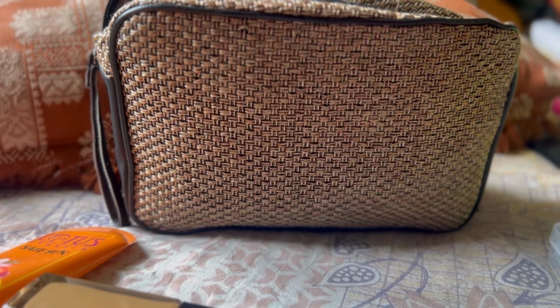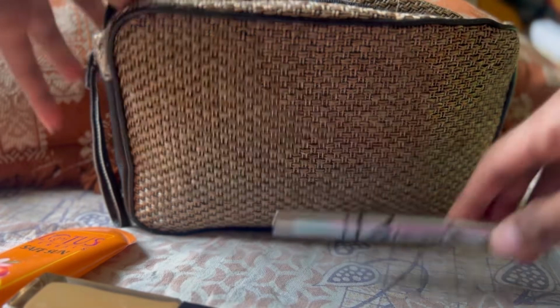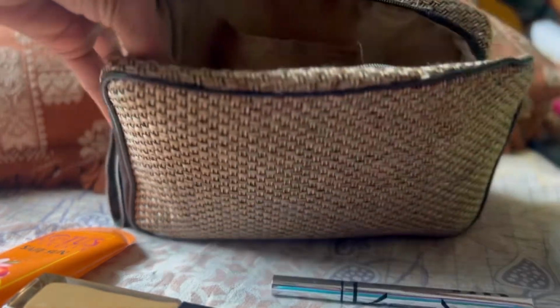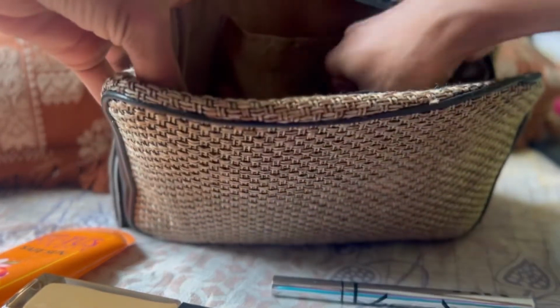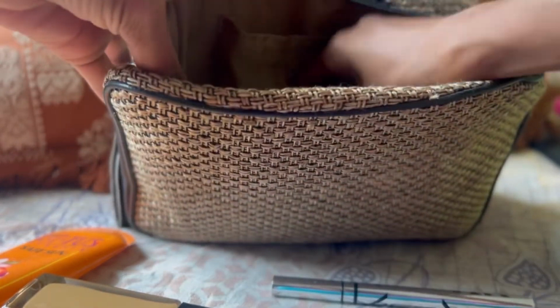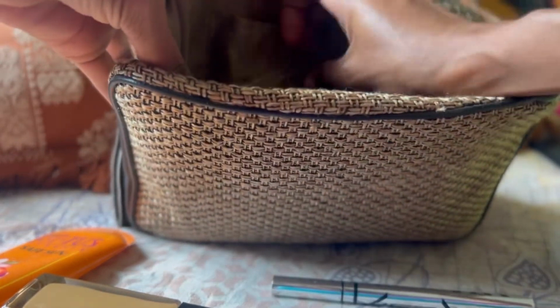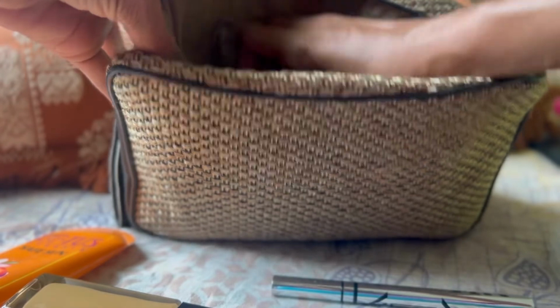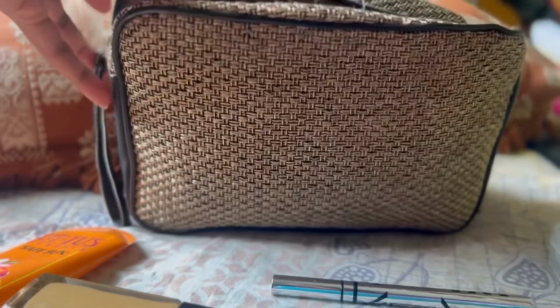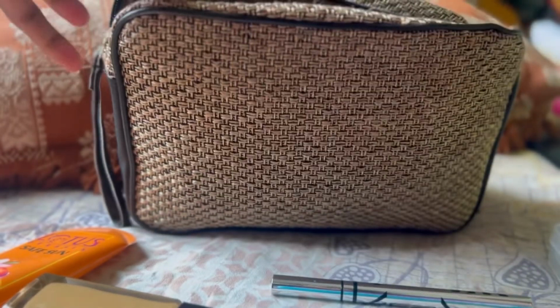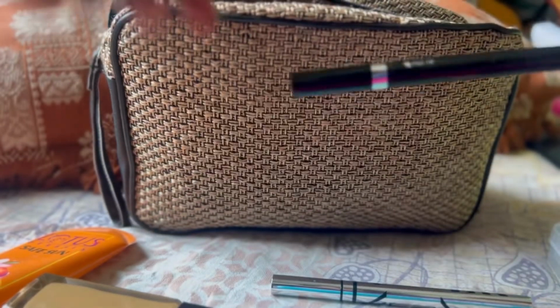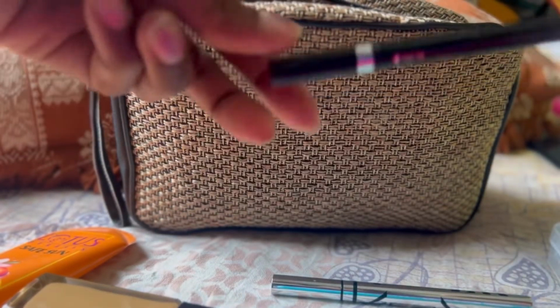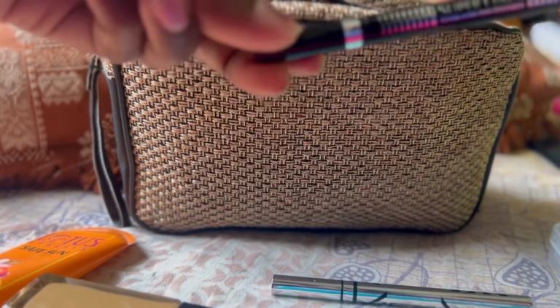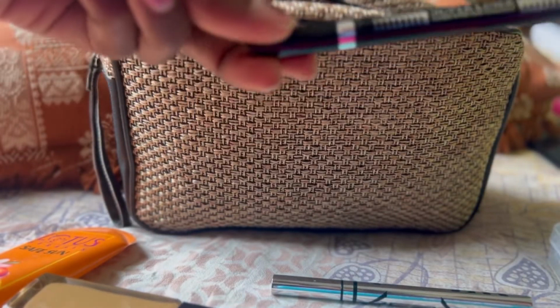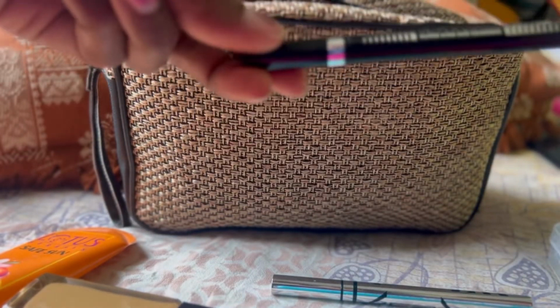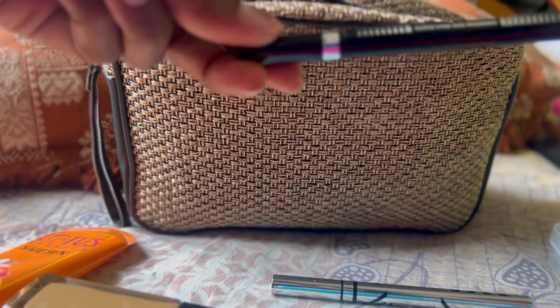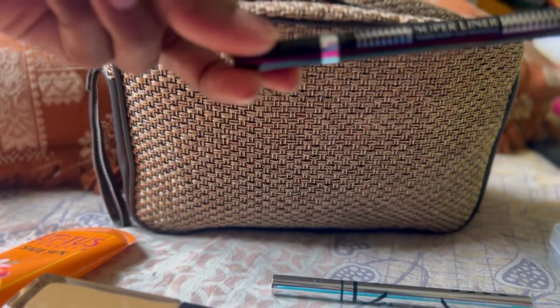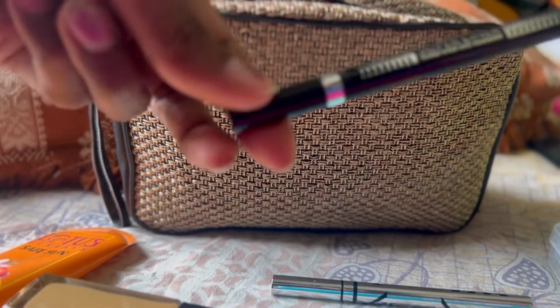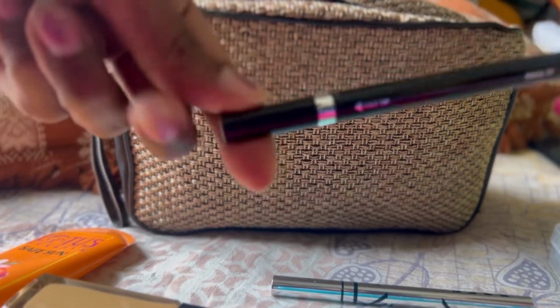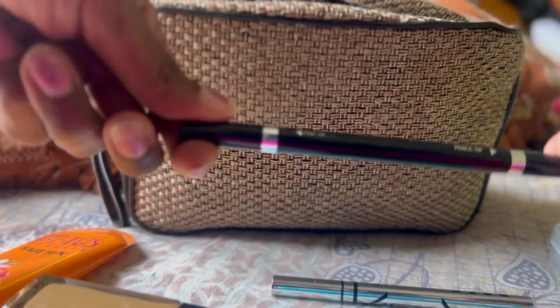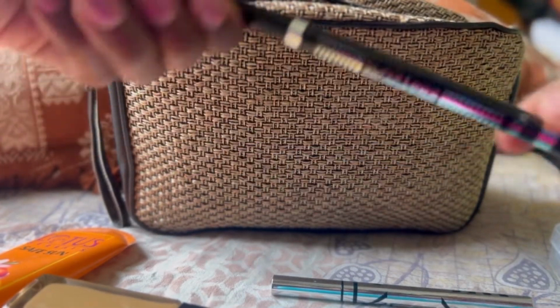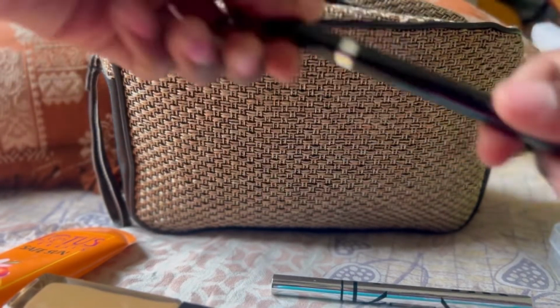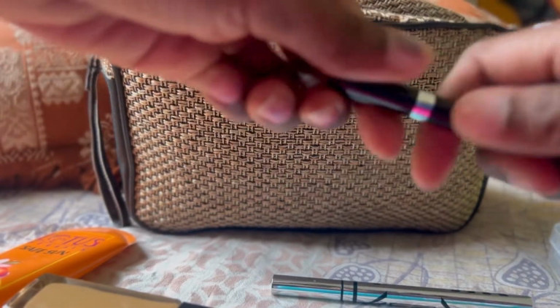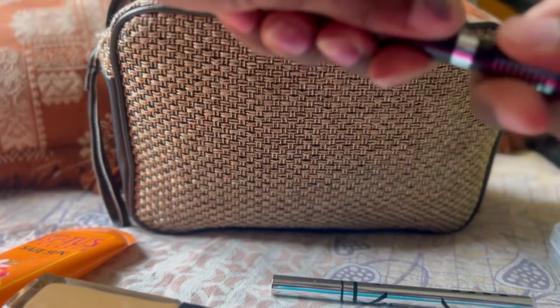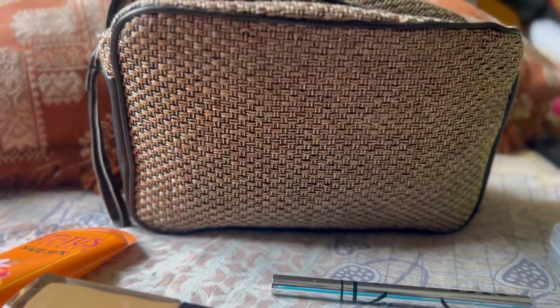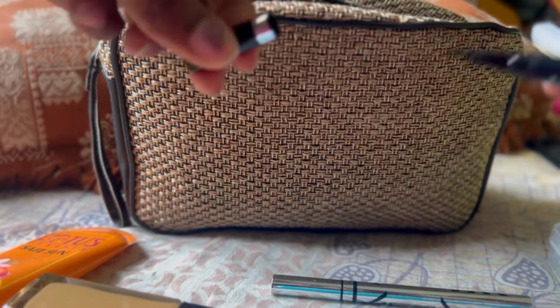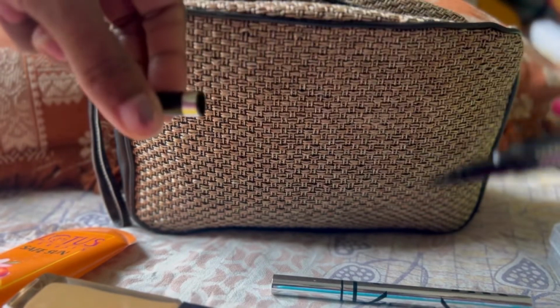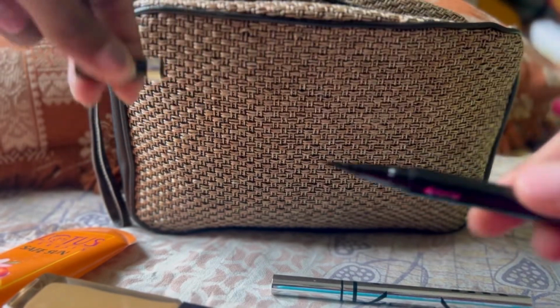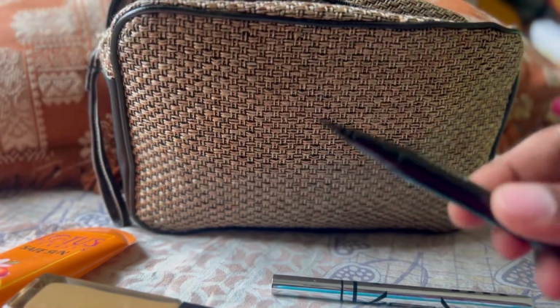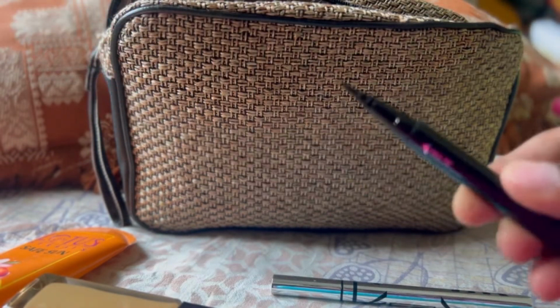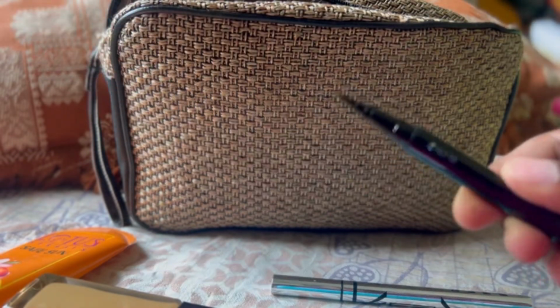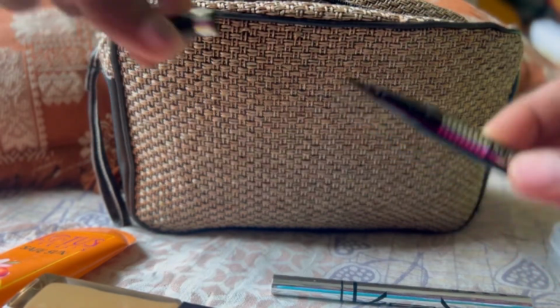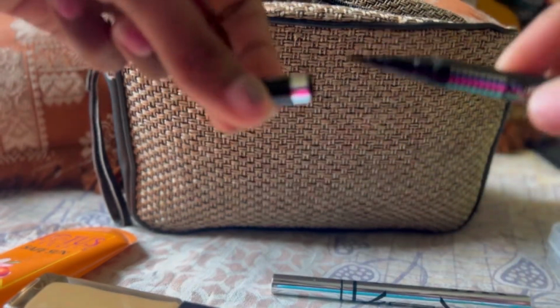And I also have another one — a sketch pen type eyeliner. This is the Super Liner by L'Oreal Paris, the sketch pen style eyeliner.